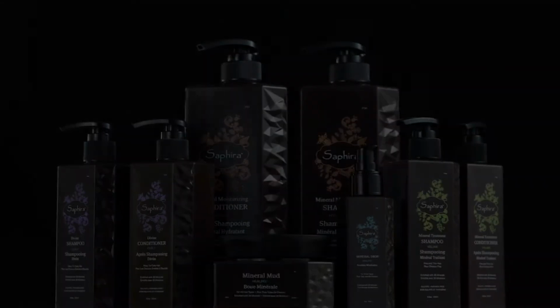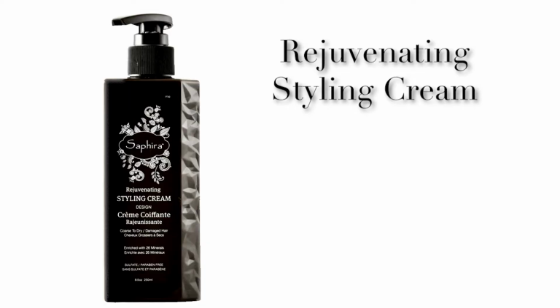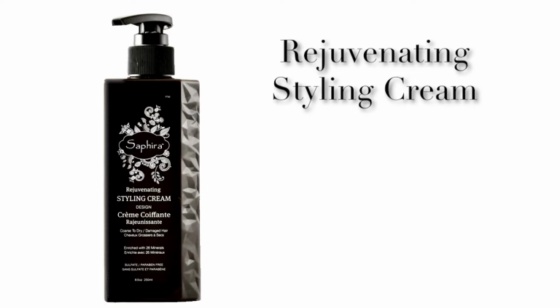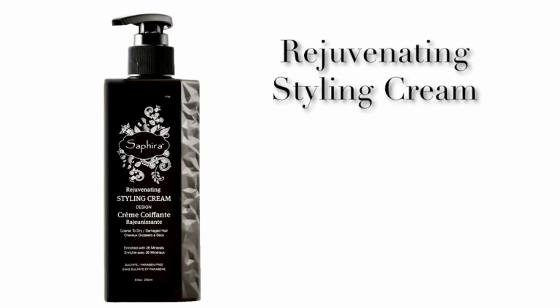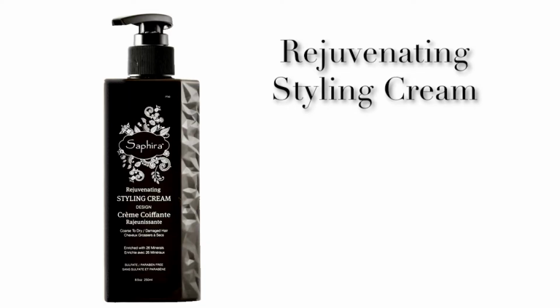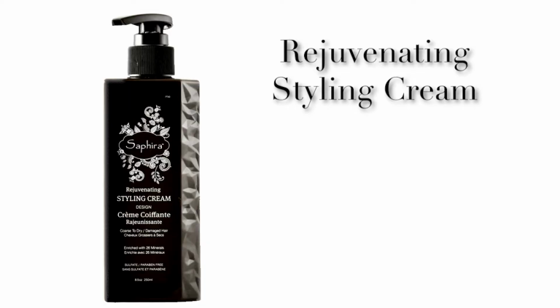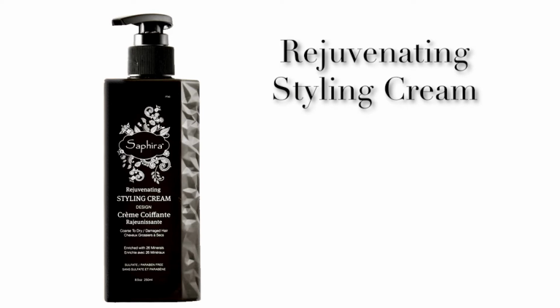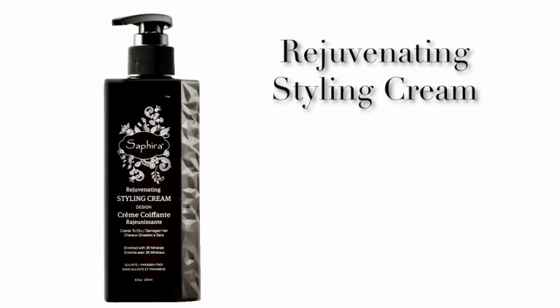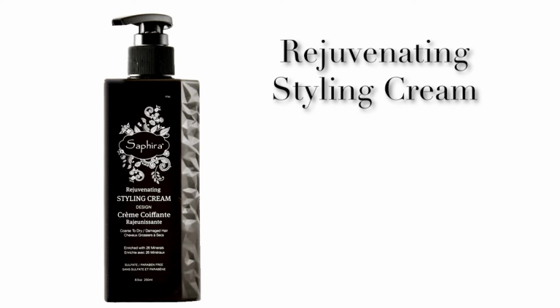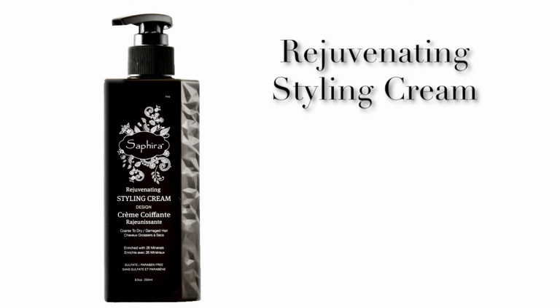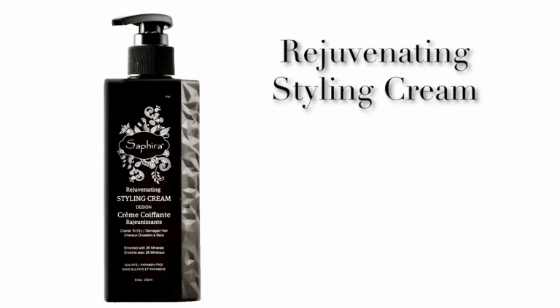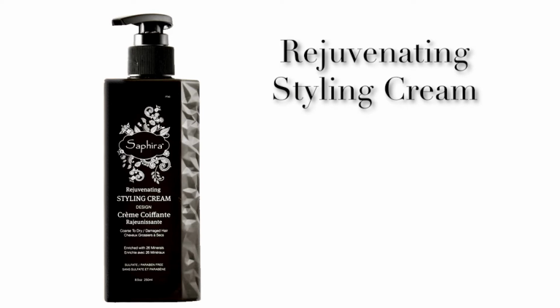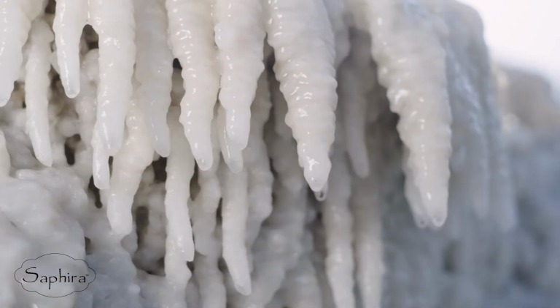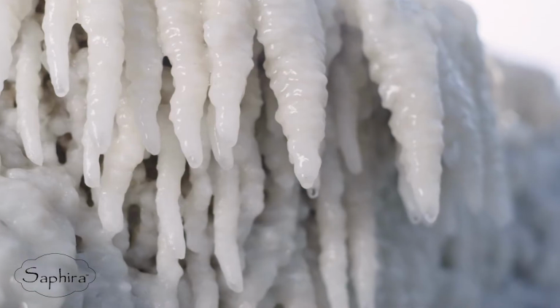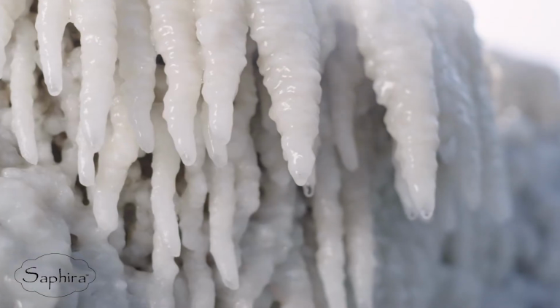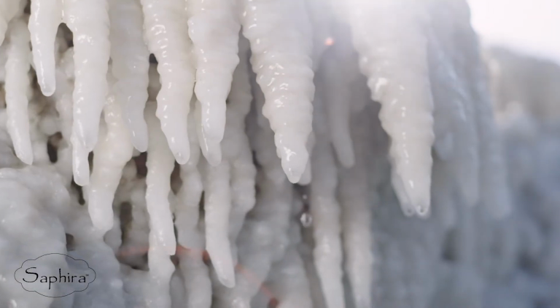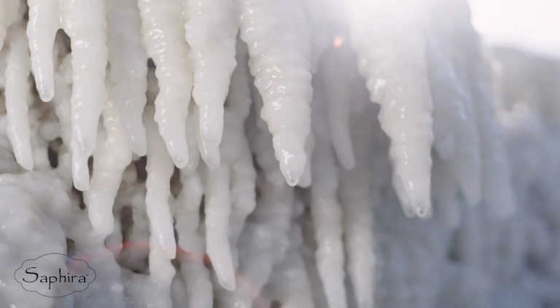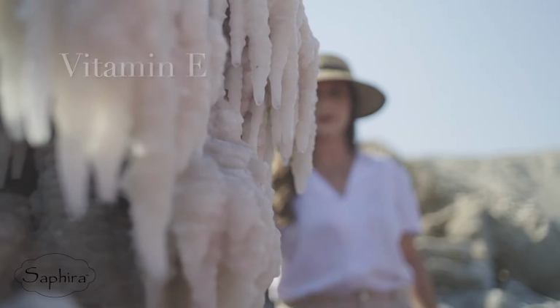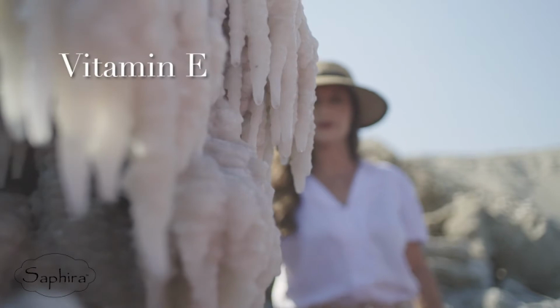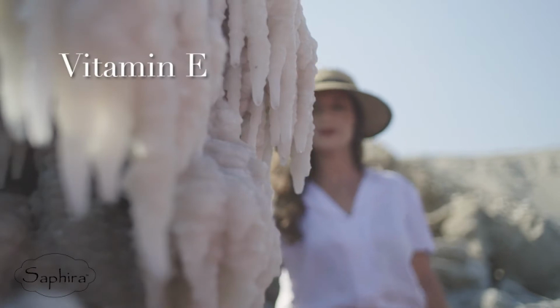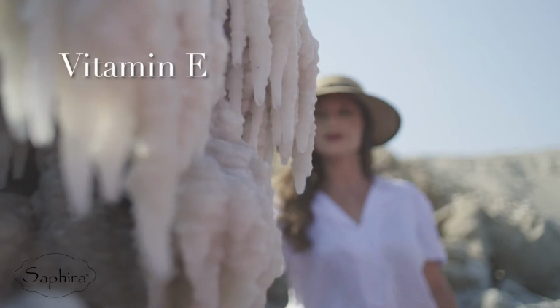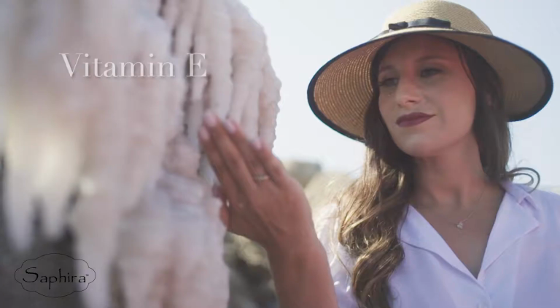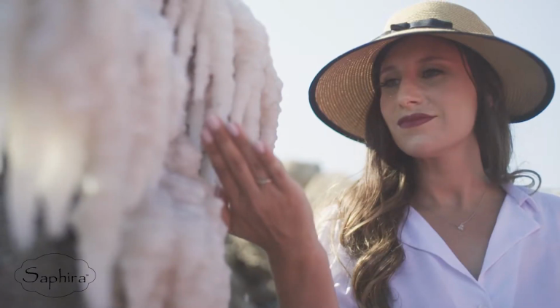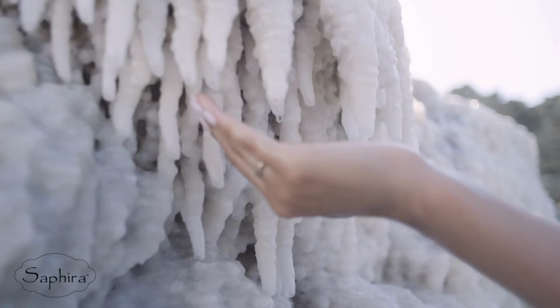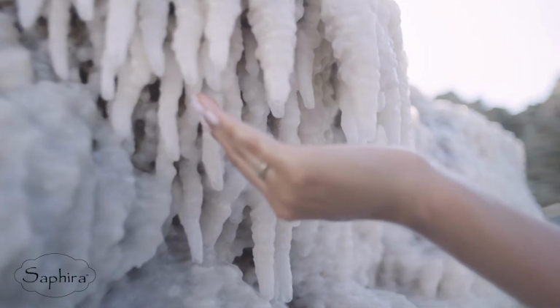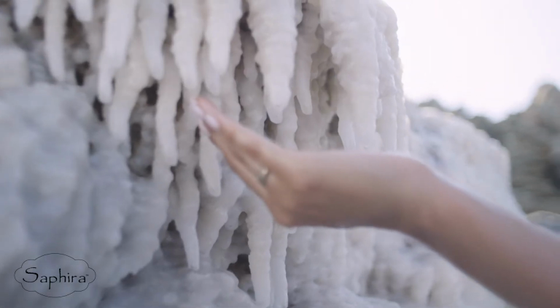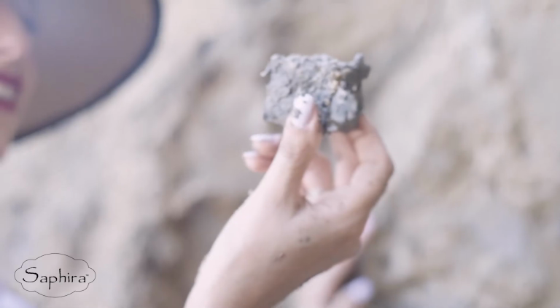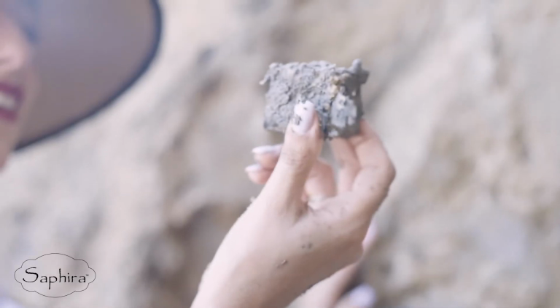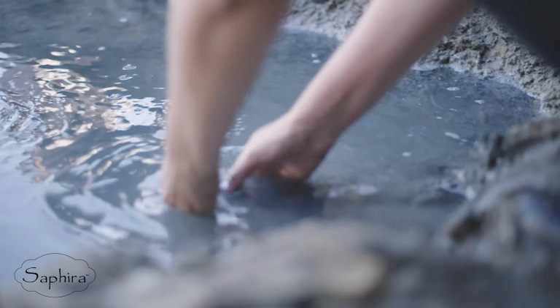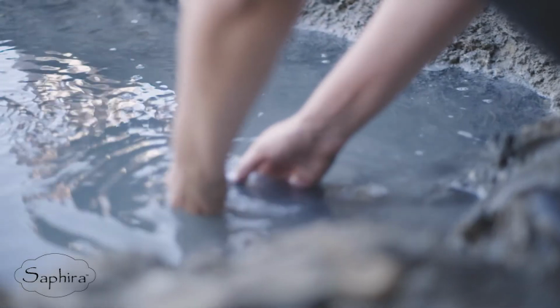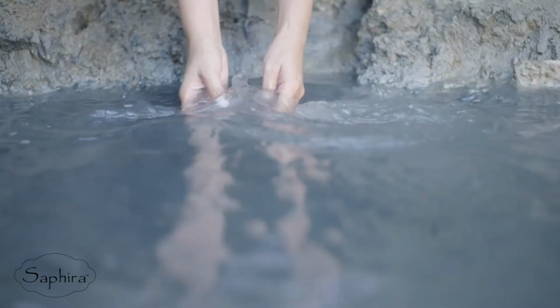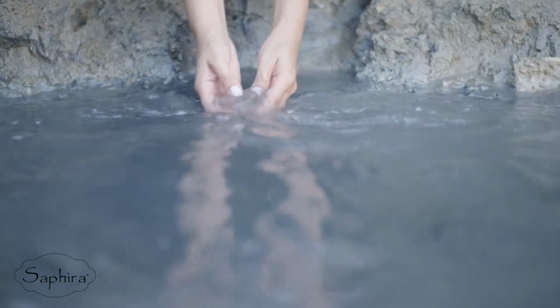The Rejuvenating Styling Cream is a hydrating medium hold styler. It combines 26 minerals, vitamin E, and natural extracts to make styling easy with playful movement in the hair.